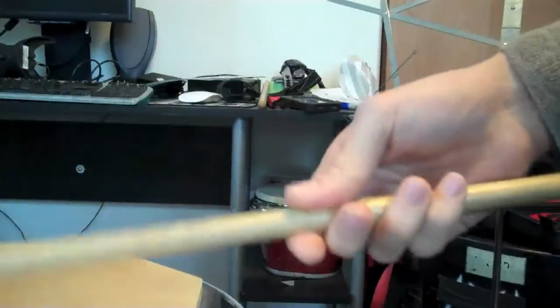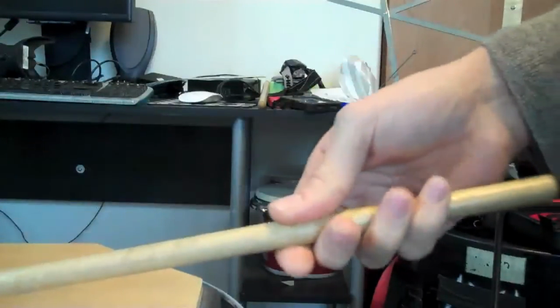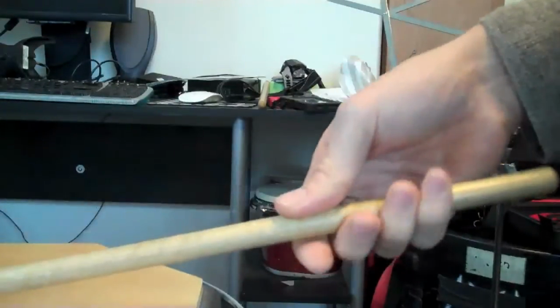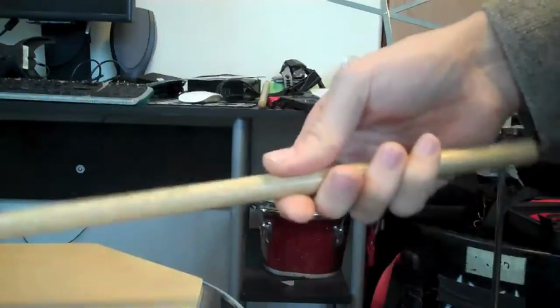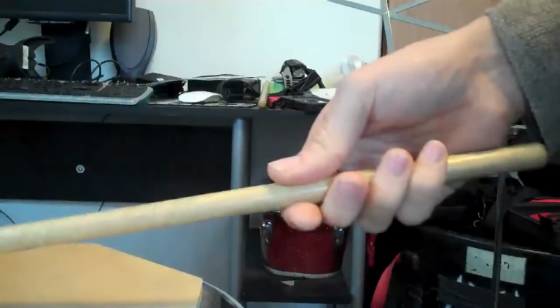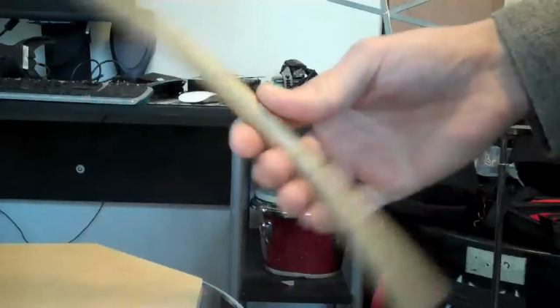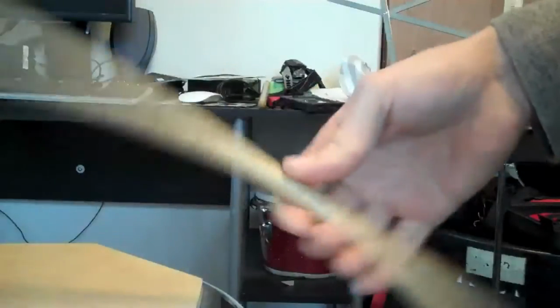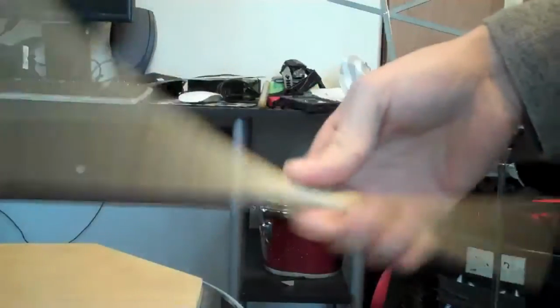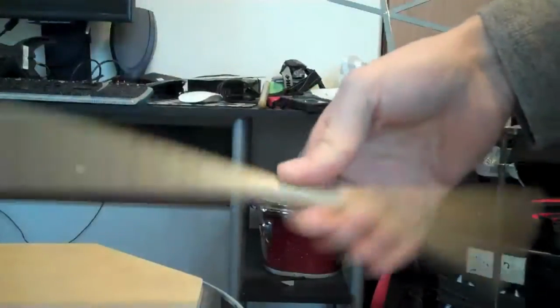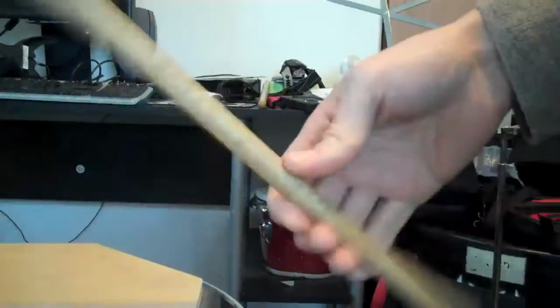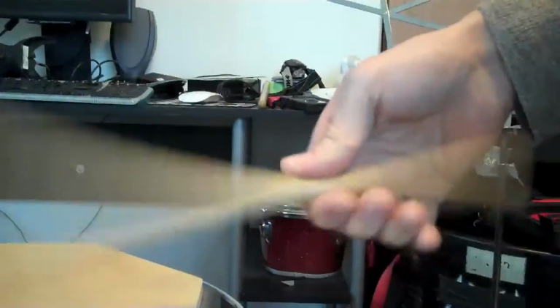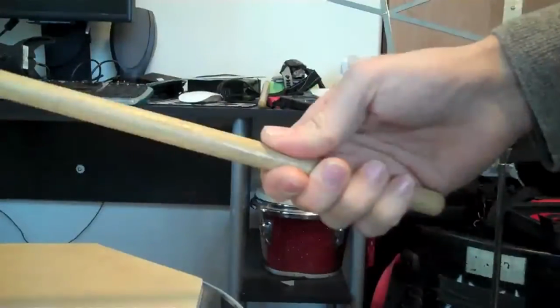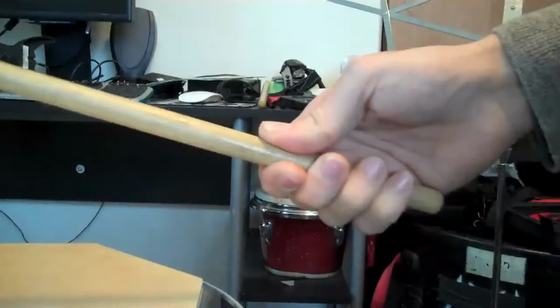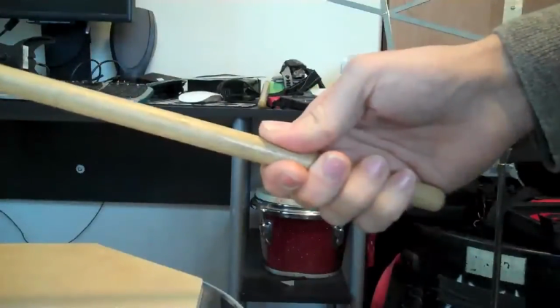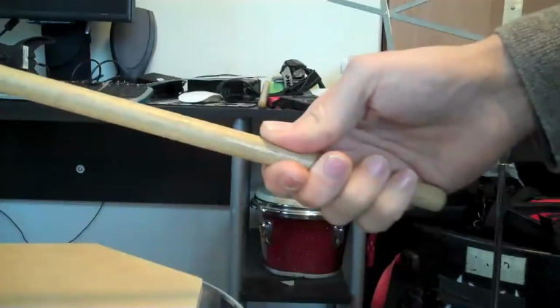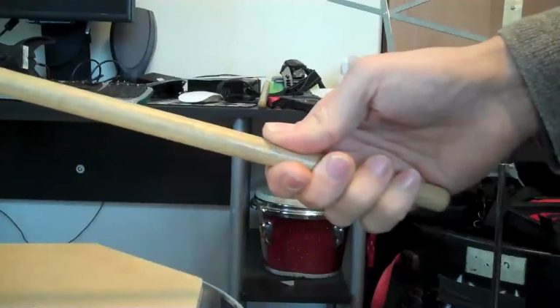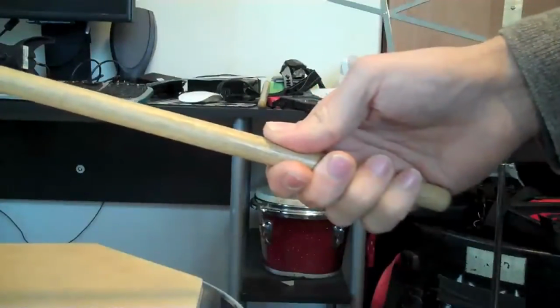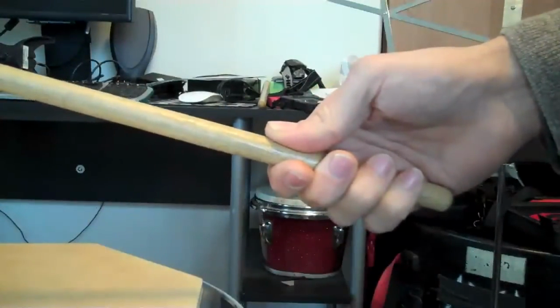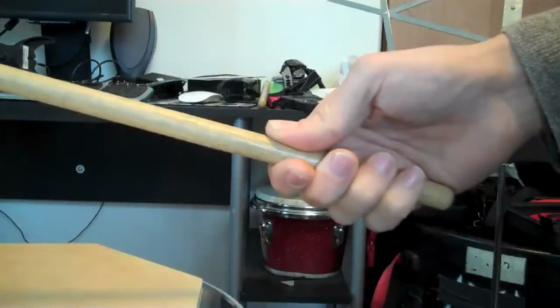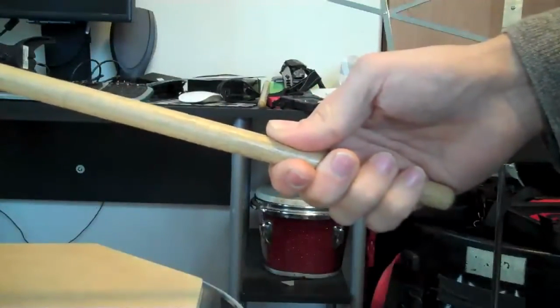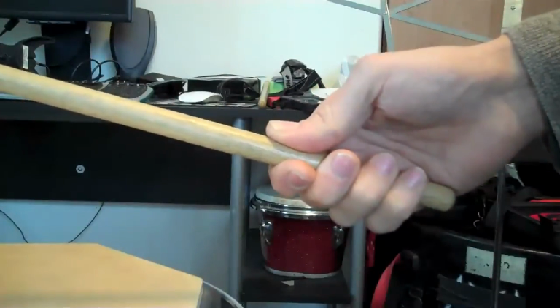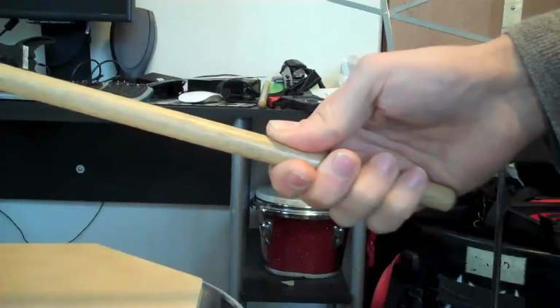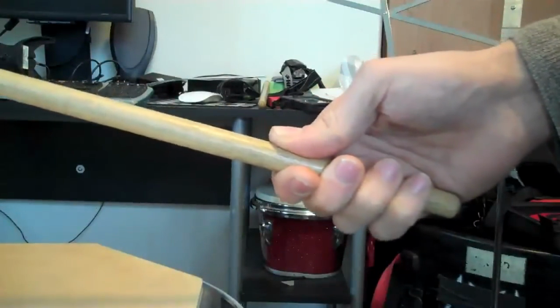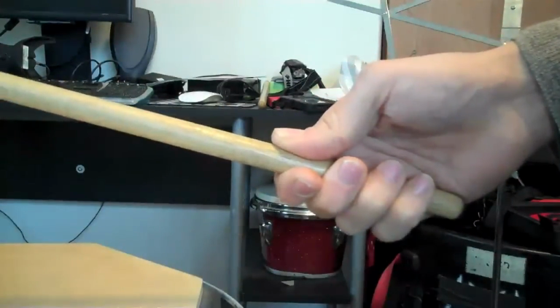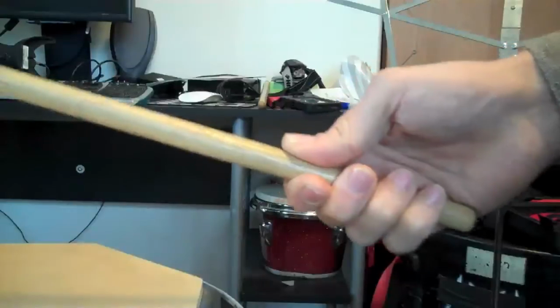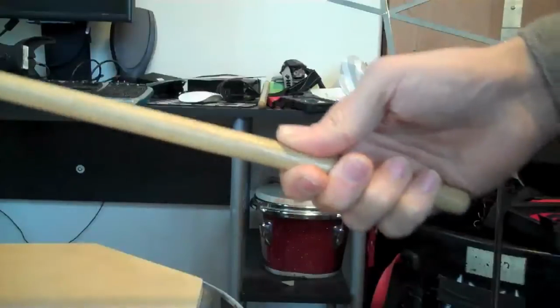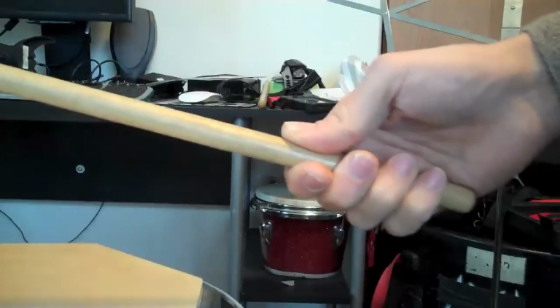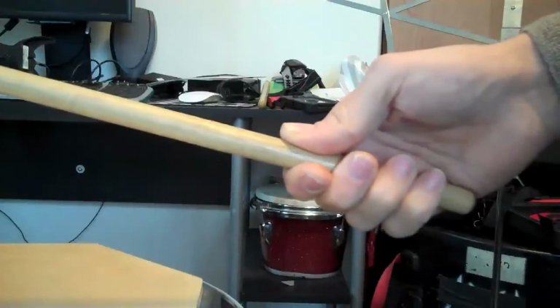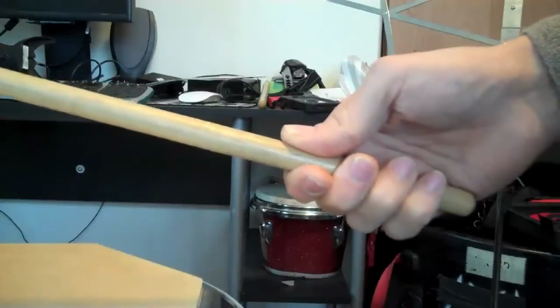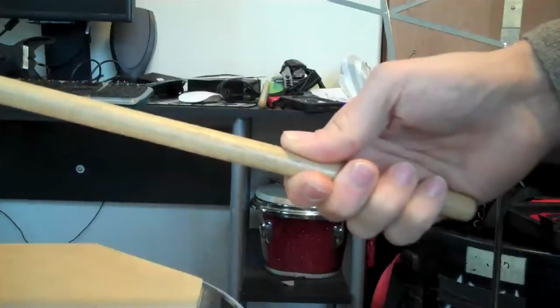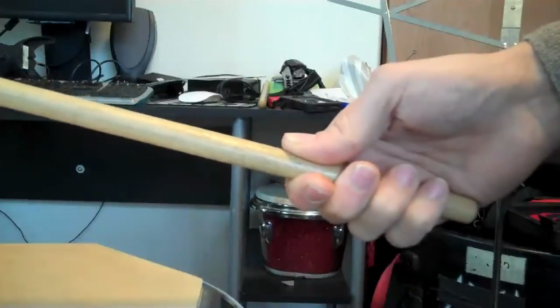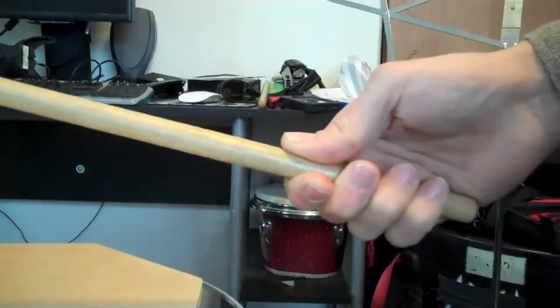If I play a few strokes like that, you can see my hand doesn't move much — it's just my fingers going back and forth. And I'll do a slow-mo of that.